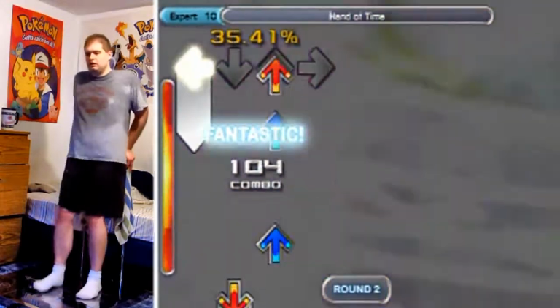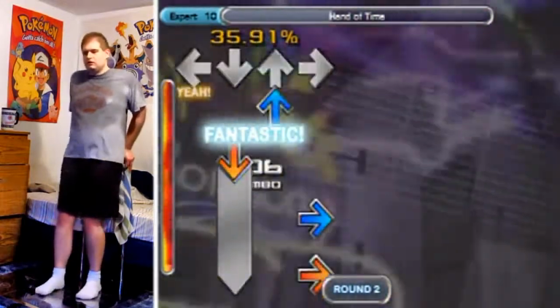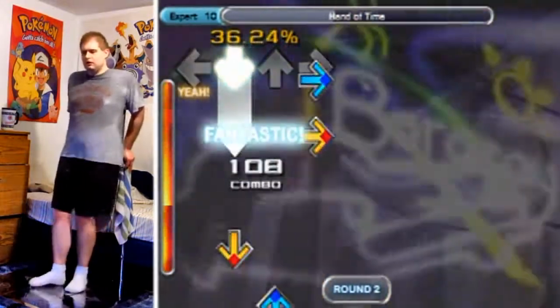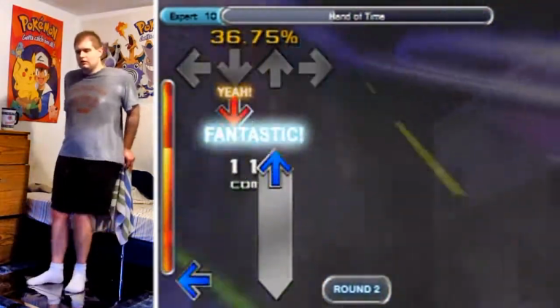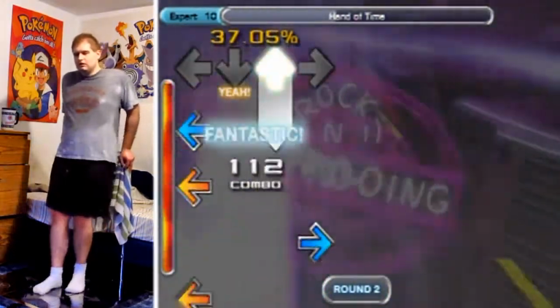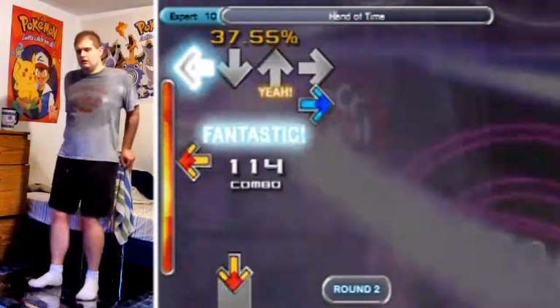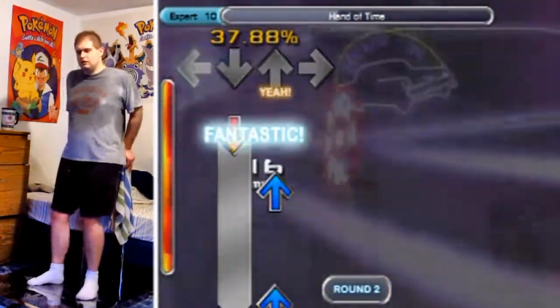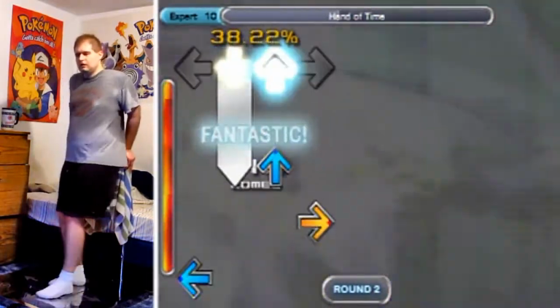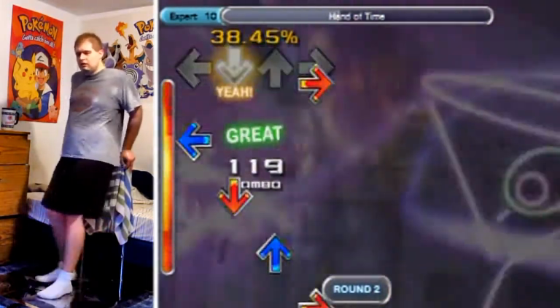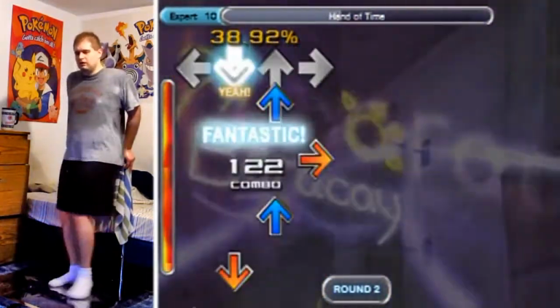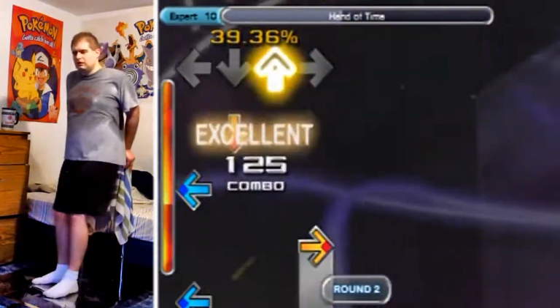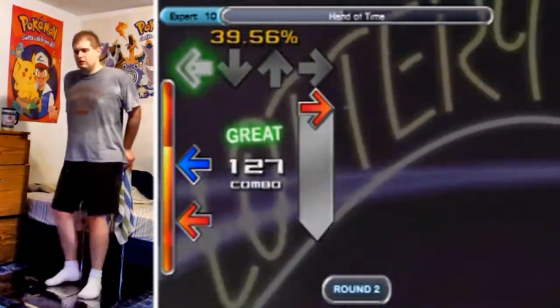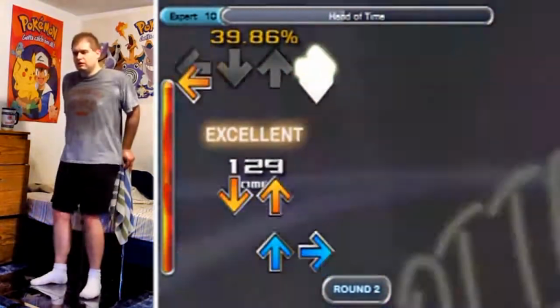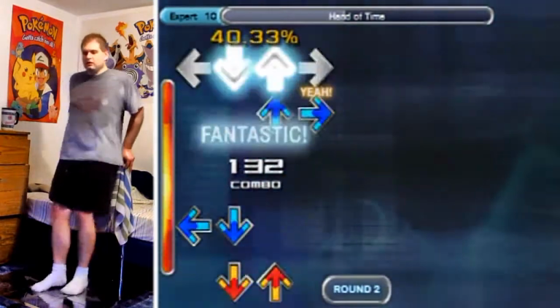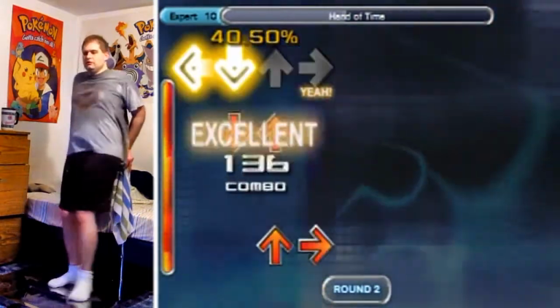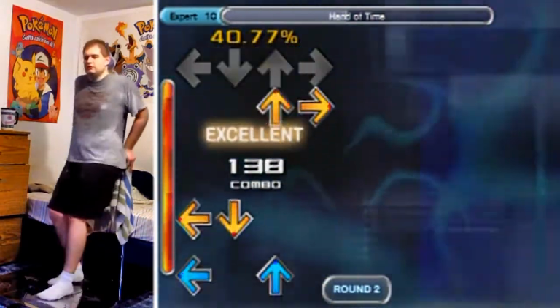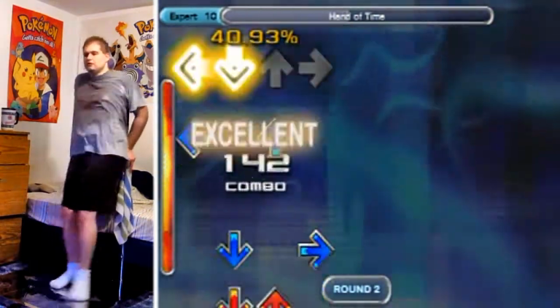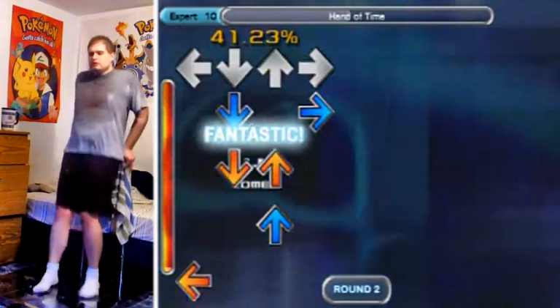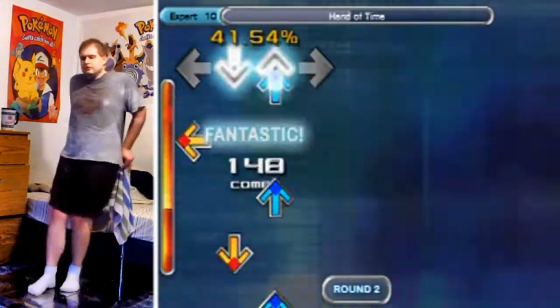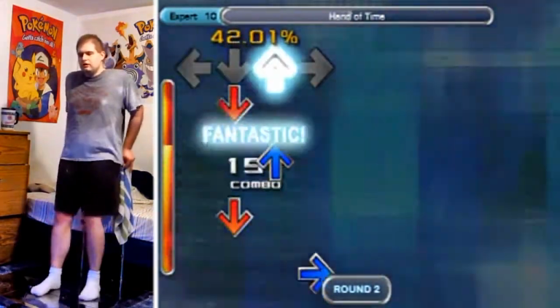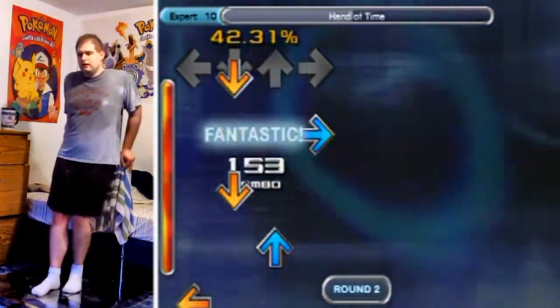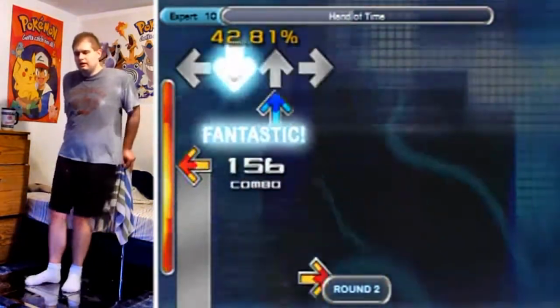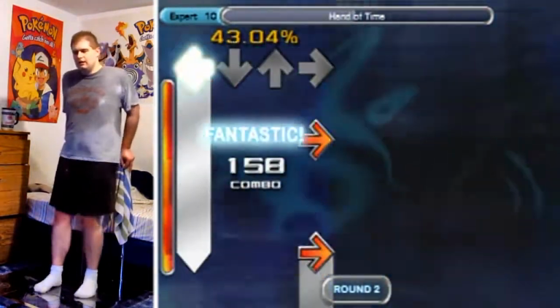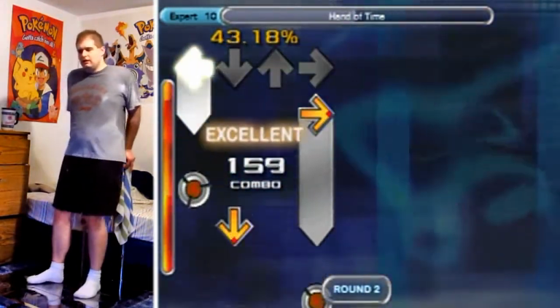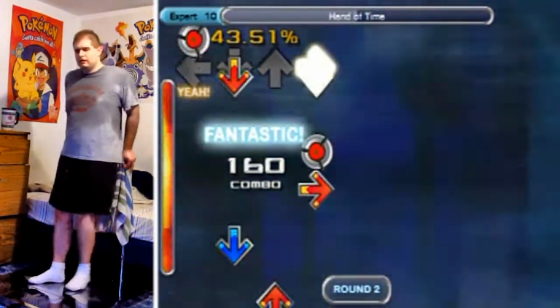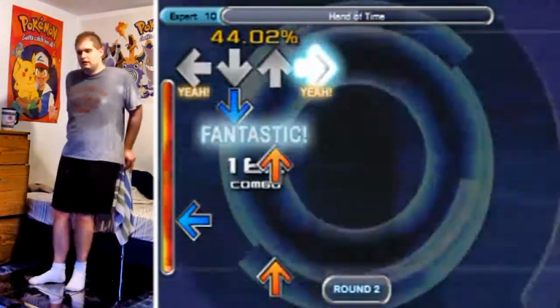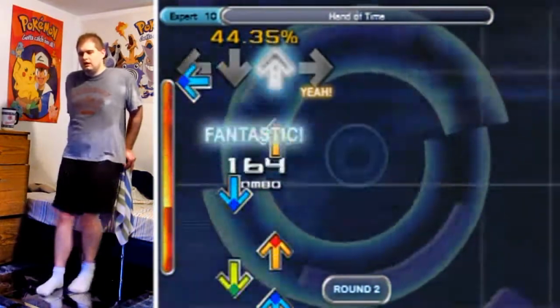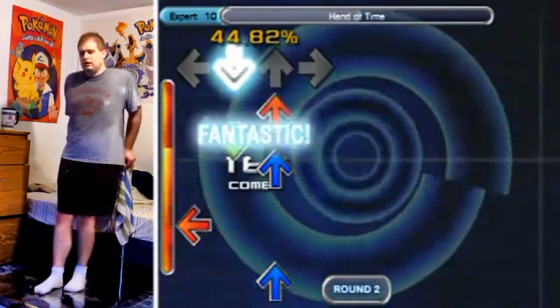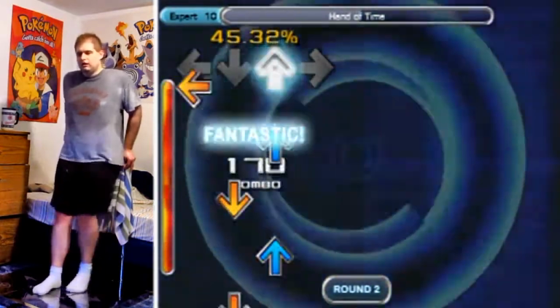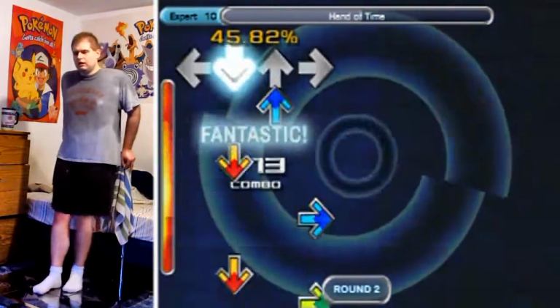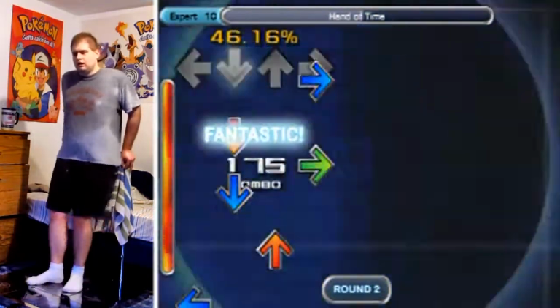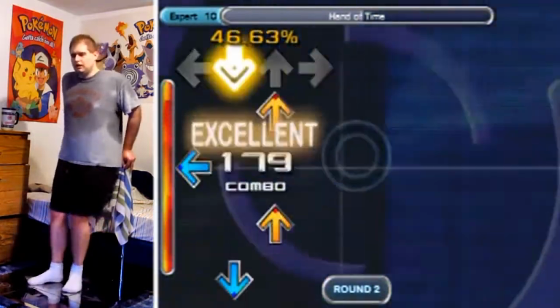It's mainly about stamina more than anything, I would say, especially when it comes to stuff like the jumps here, because if you're tired from the little streams there, then the jumps are going to be a lot harder to pull off.